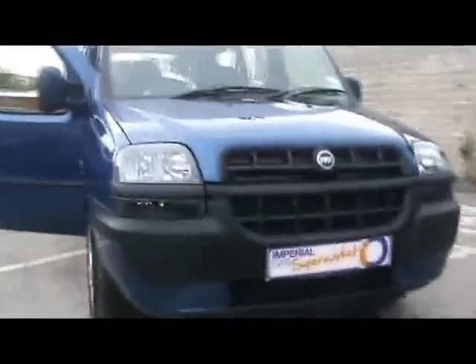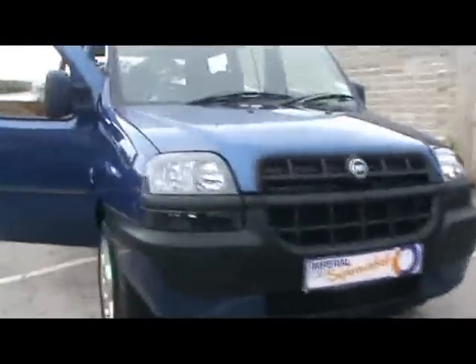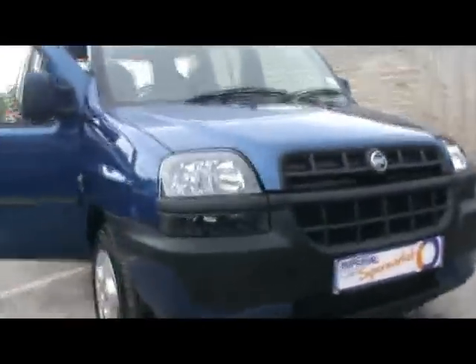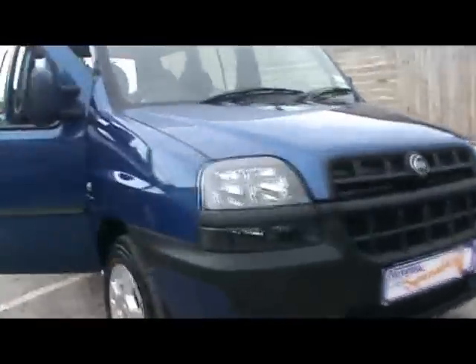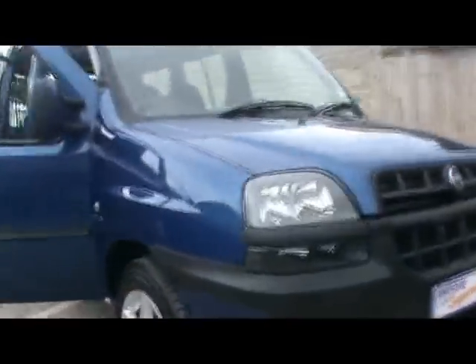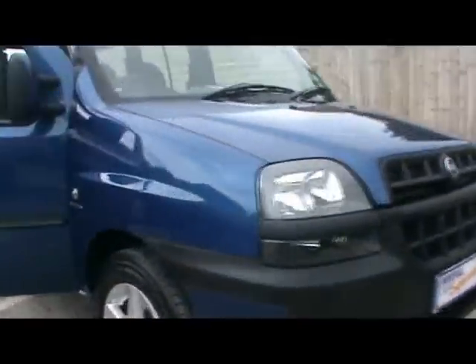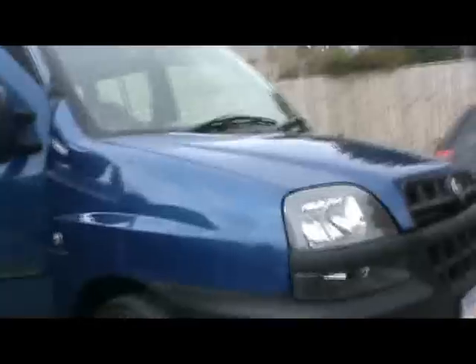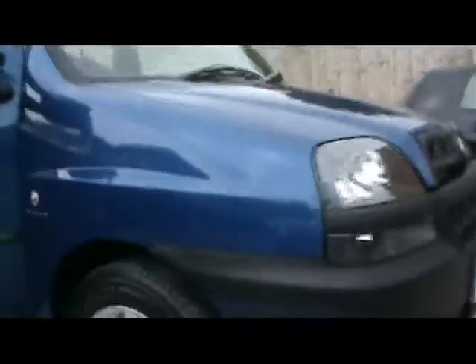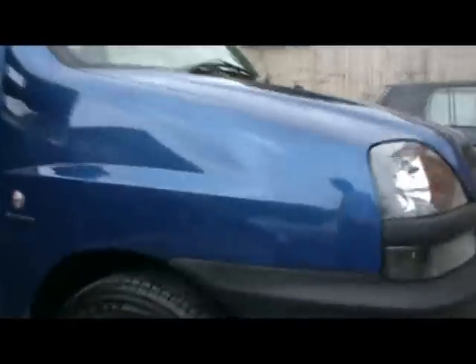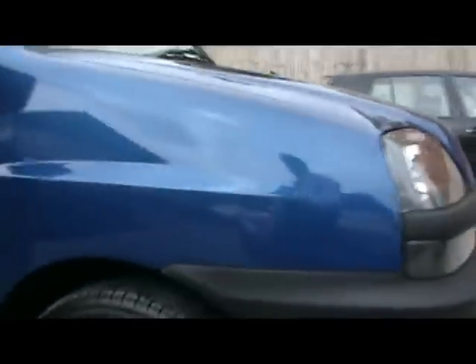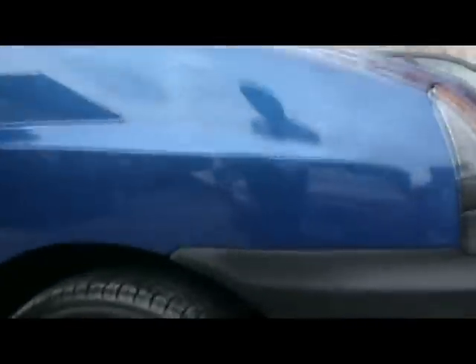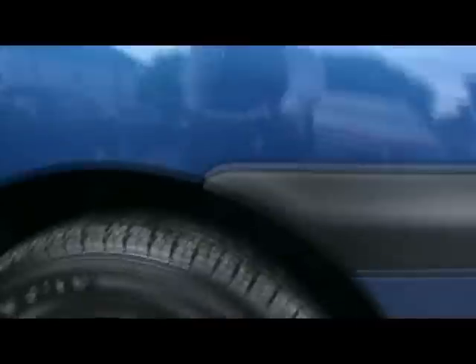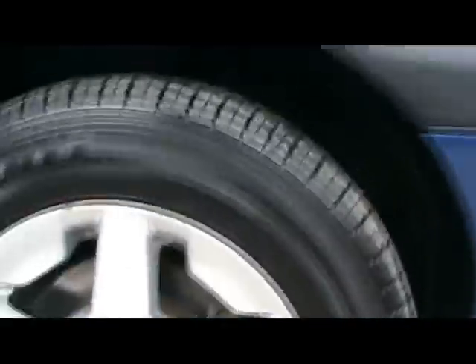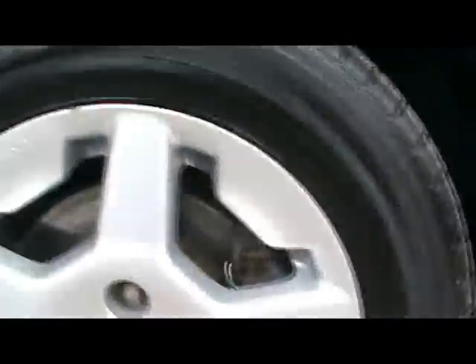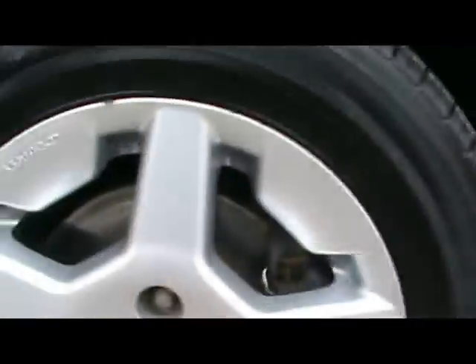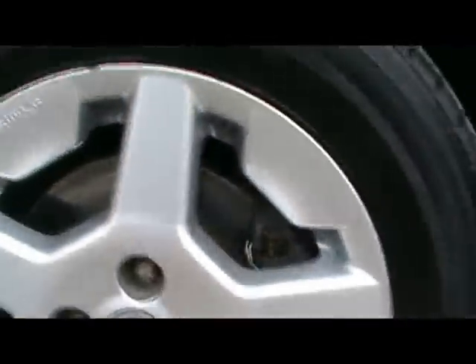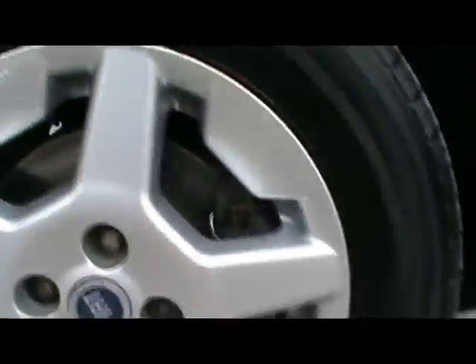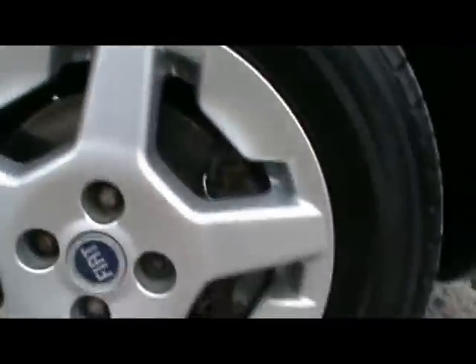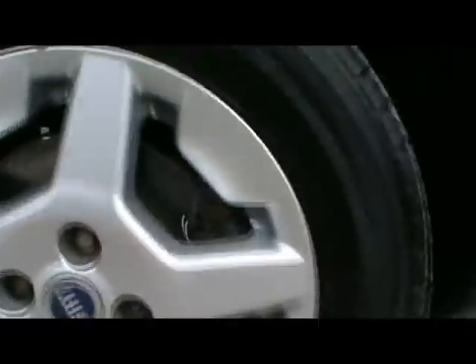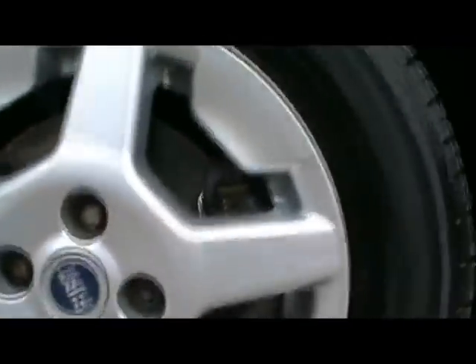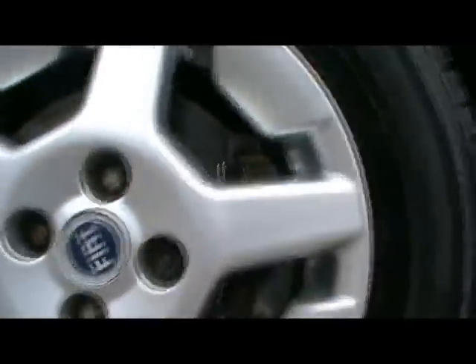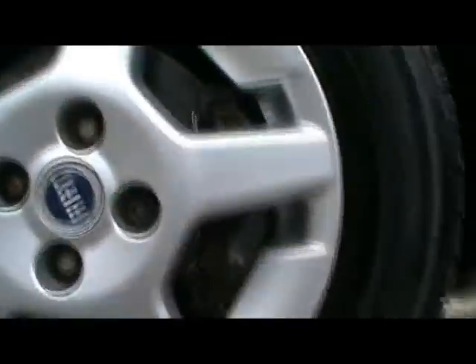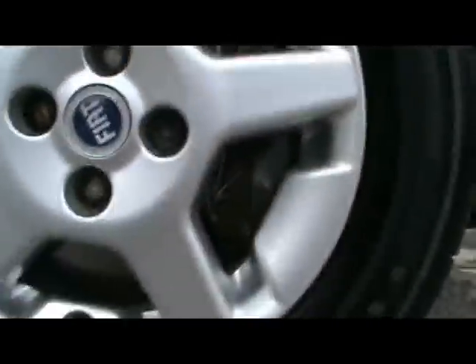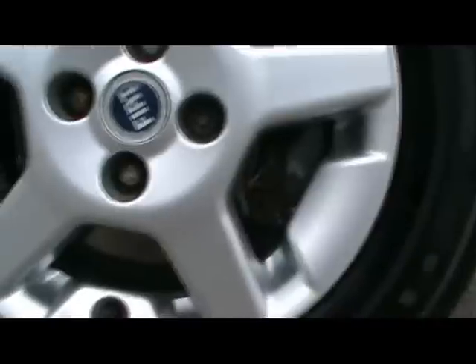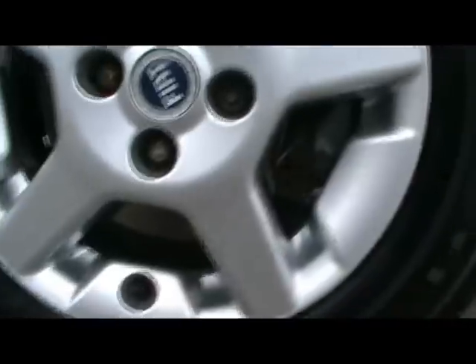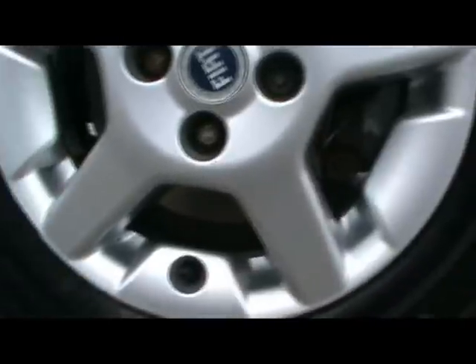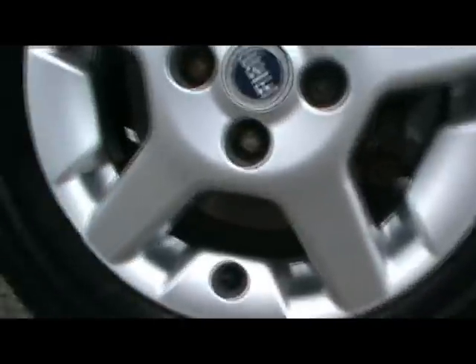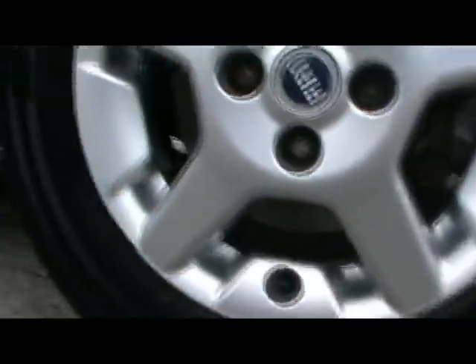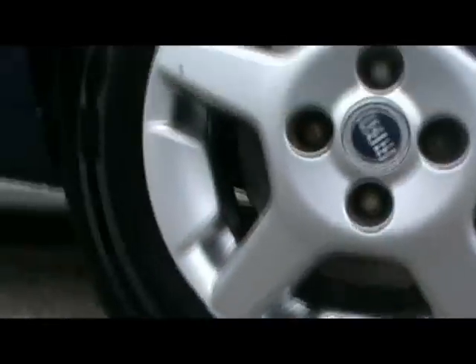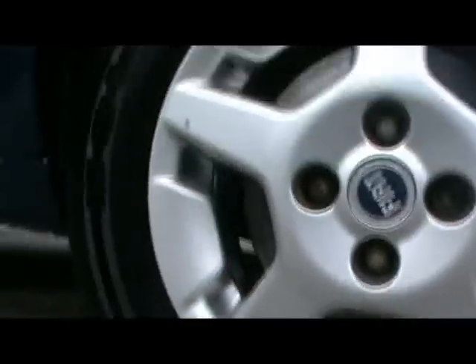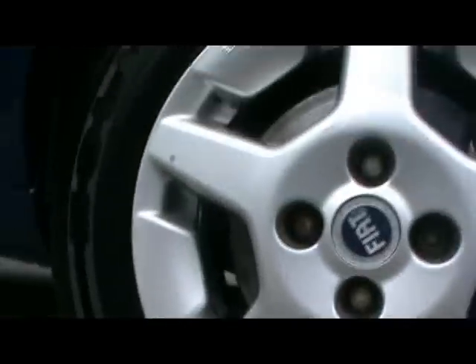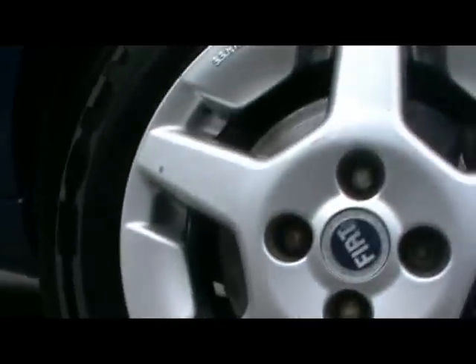It's got 14-inch alloy wheels on it. As you can see, really good condition — no signs of being curbed, no scrapes either.